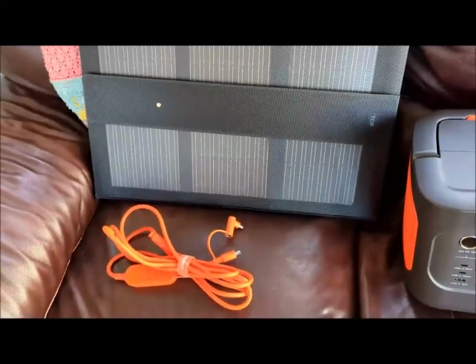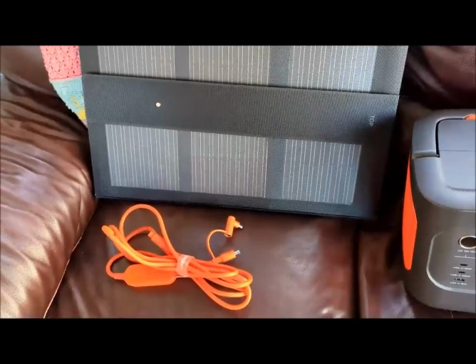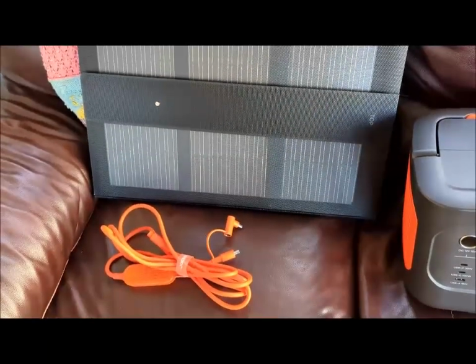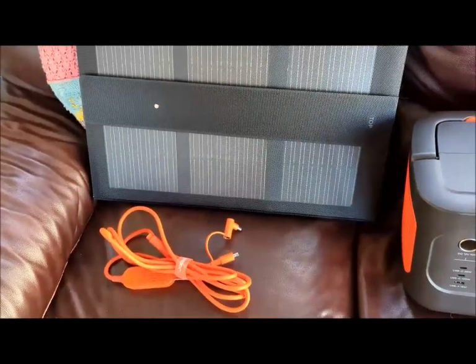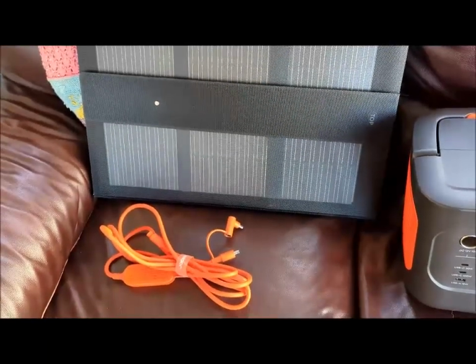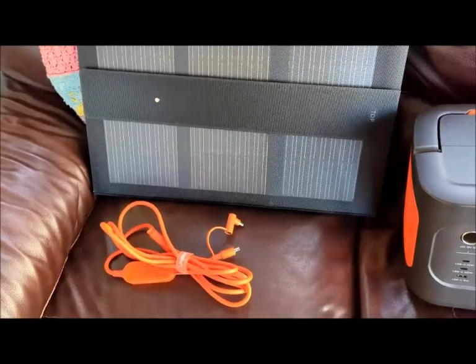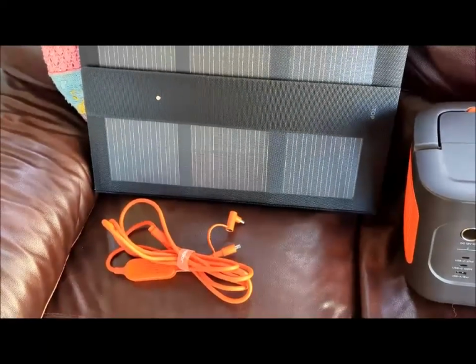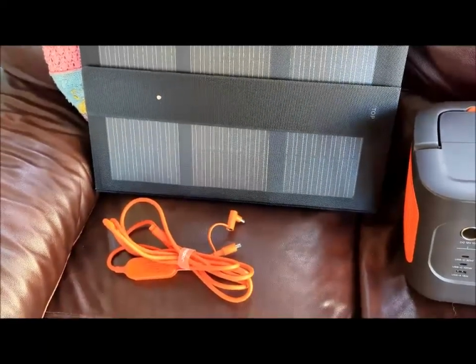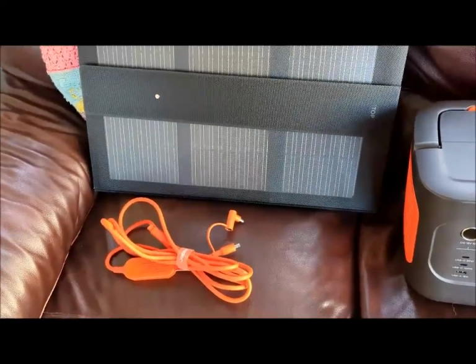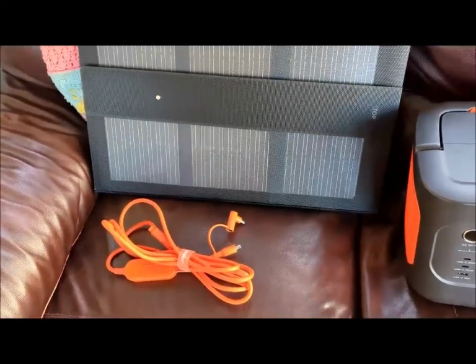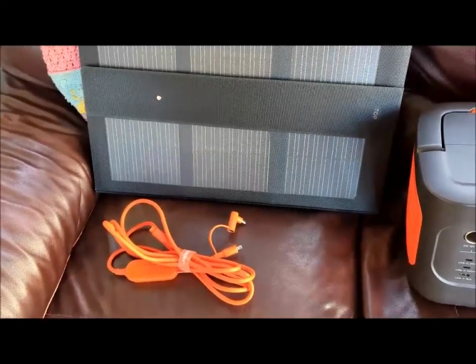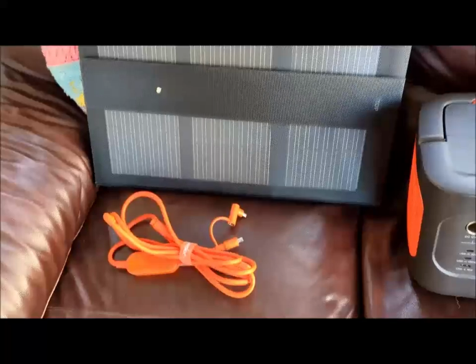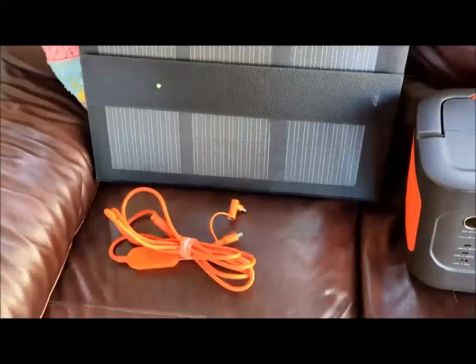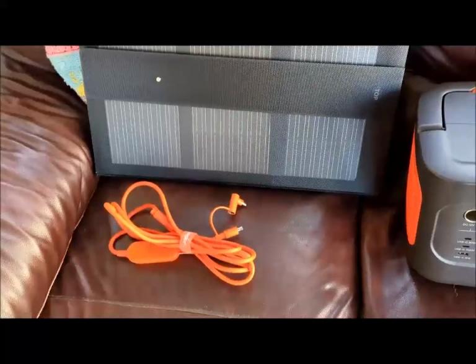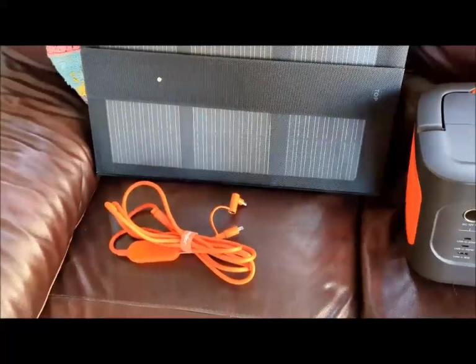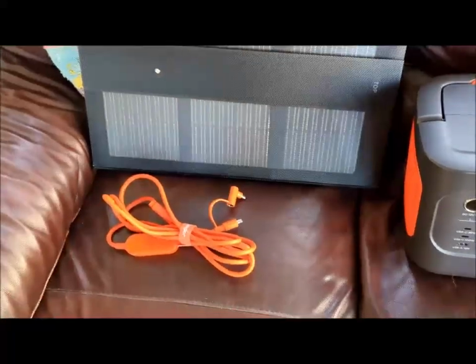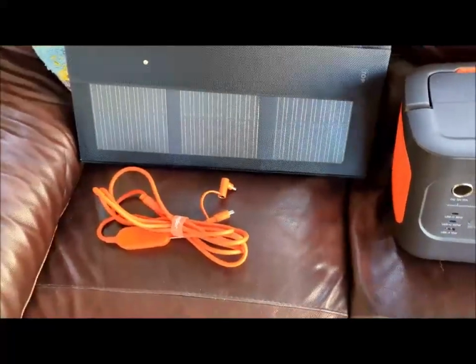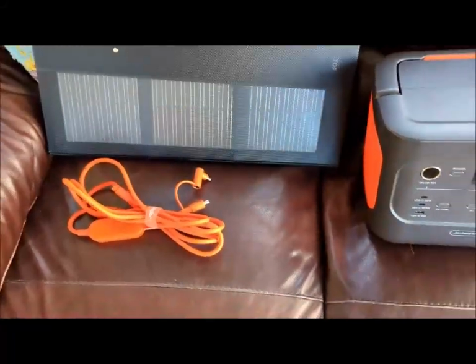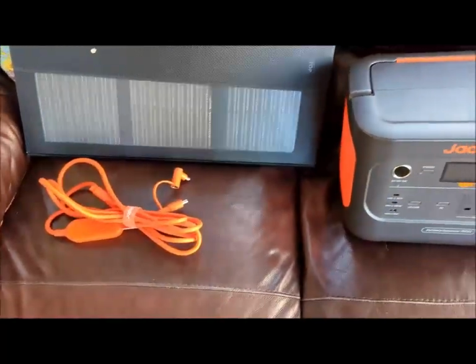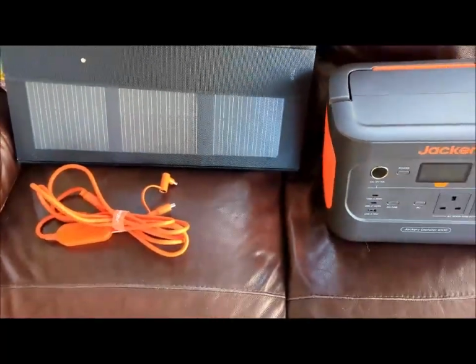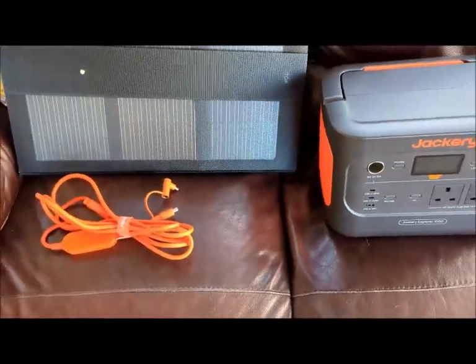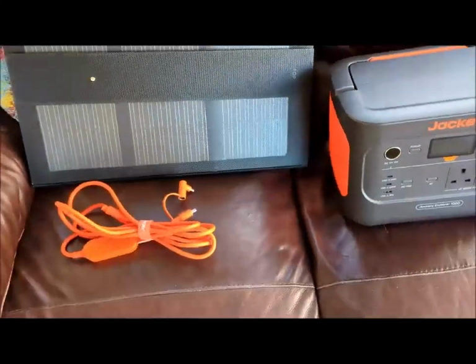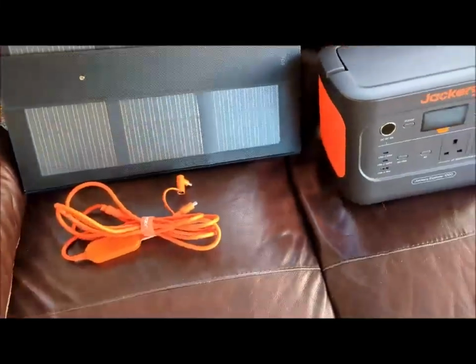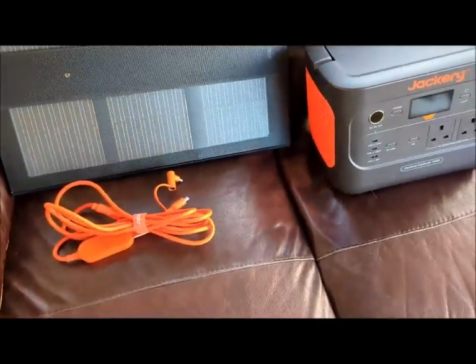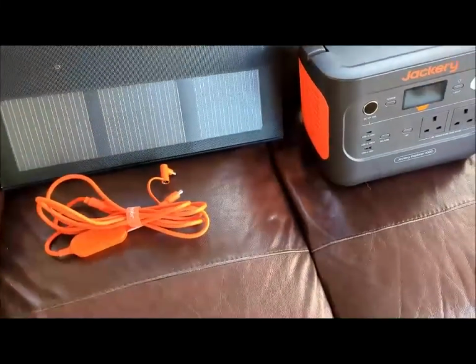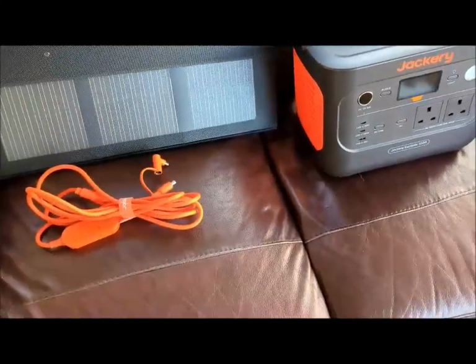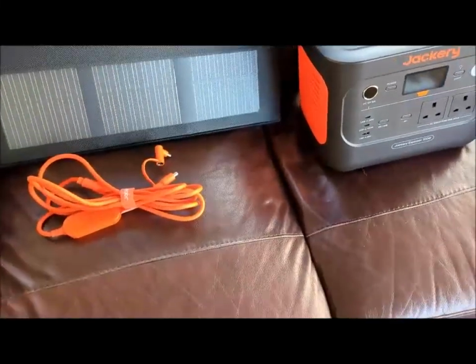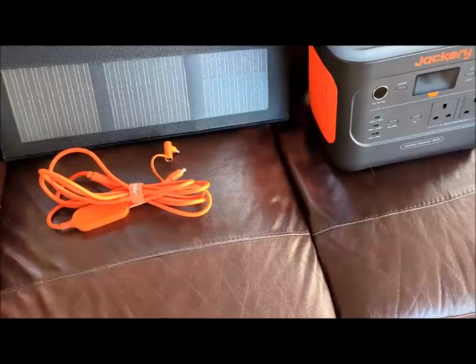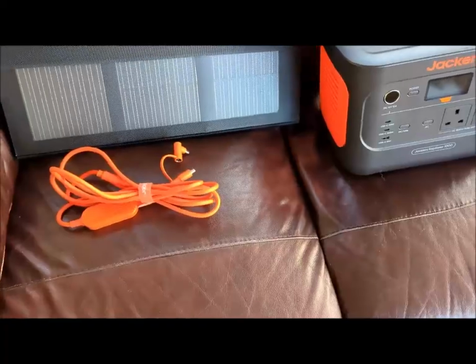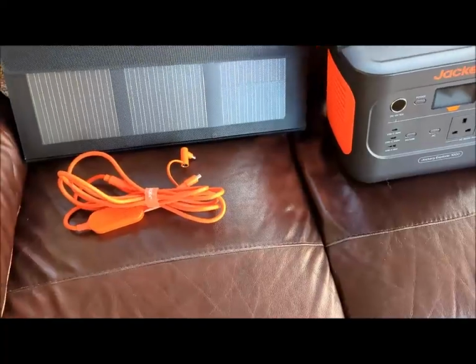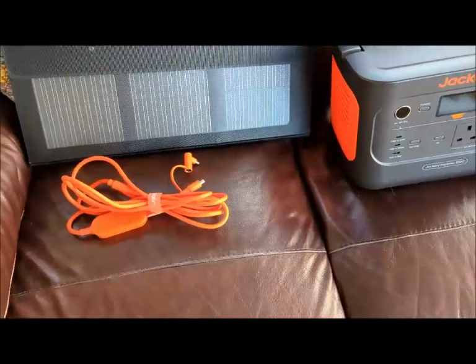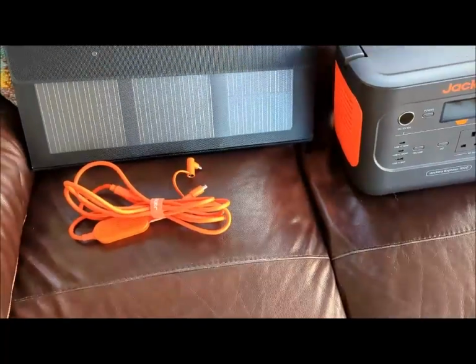It's a Ring RSC DC30, which is no longer made, but I've had it for about three or four years and it's working well.